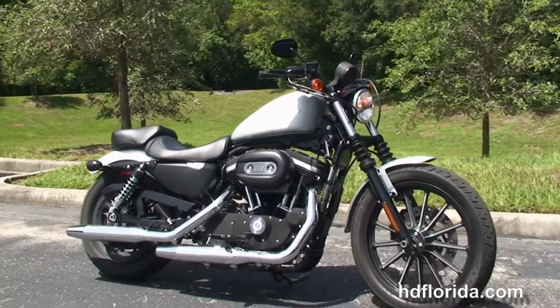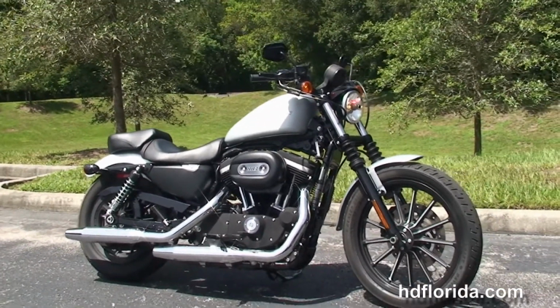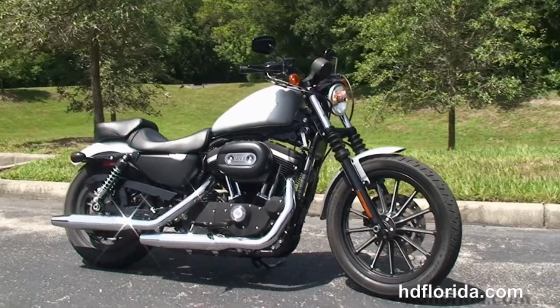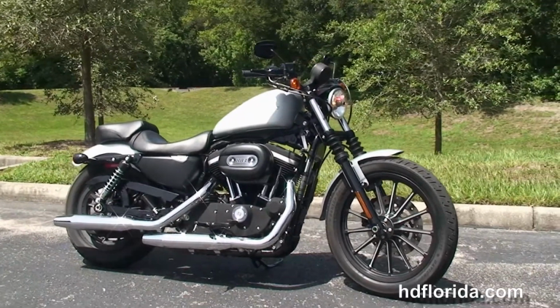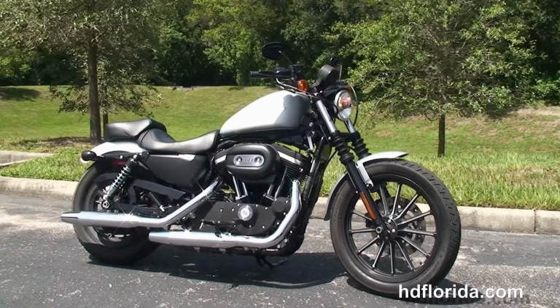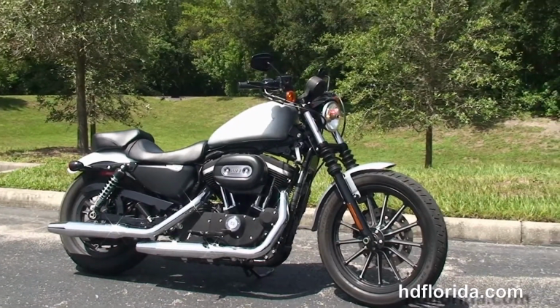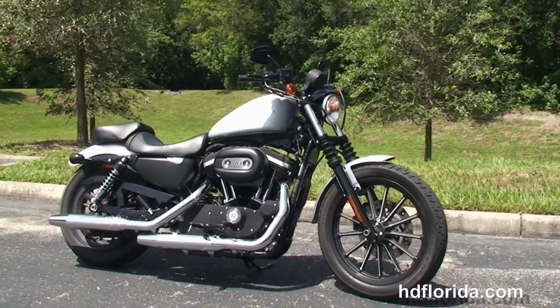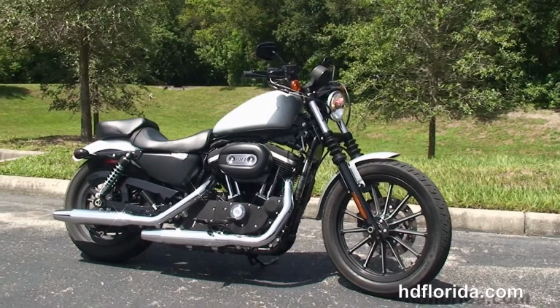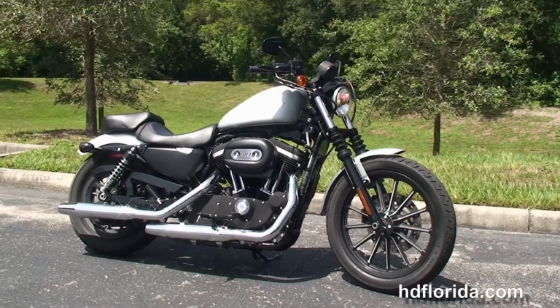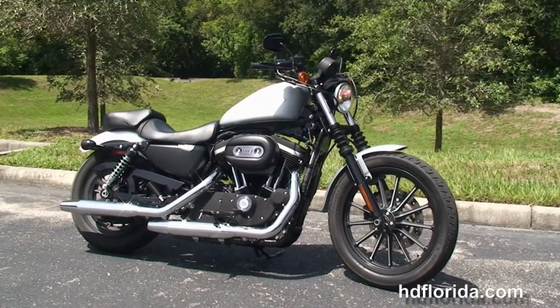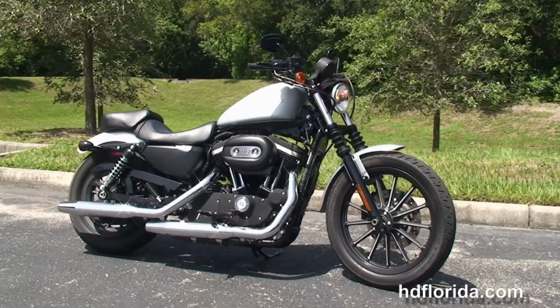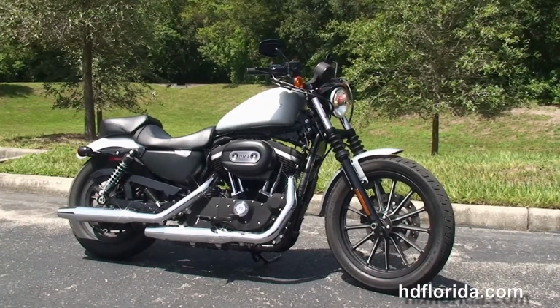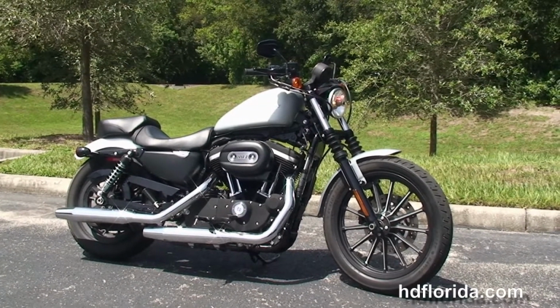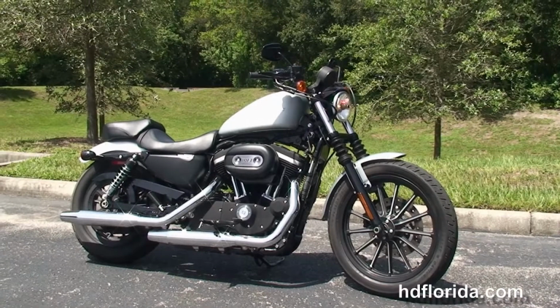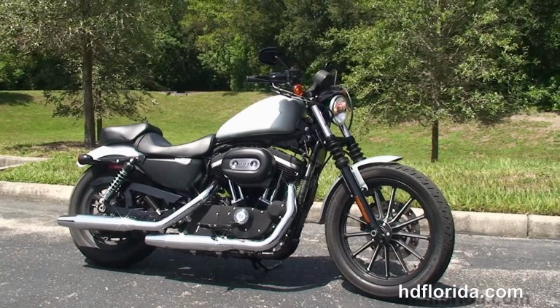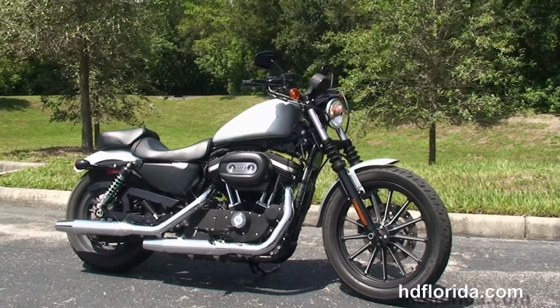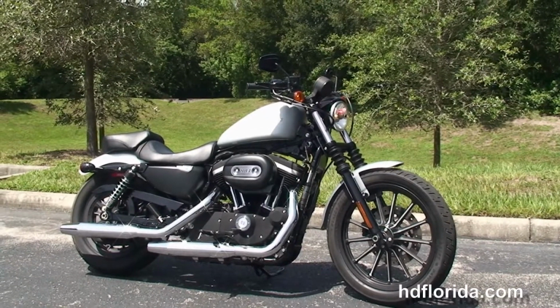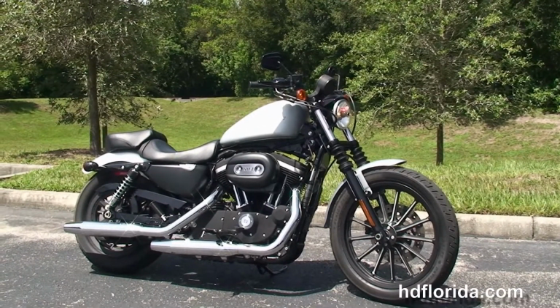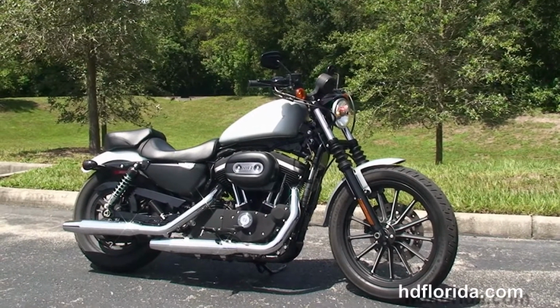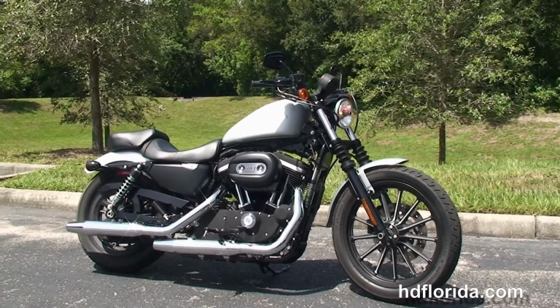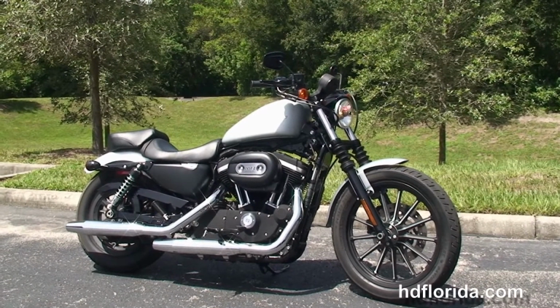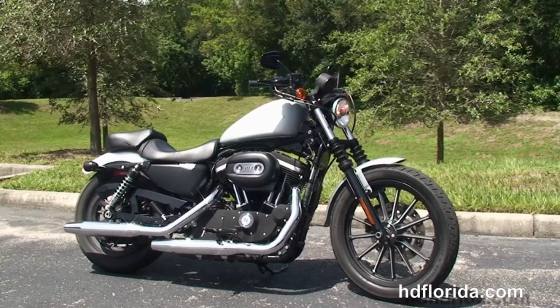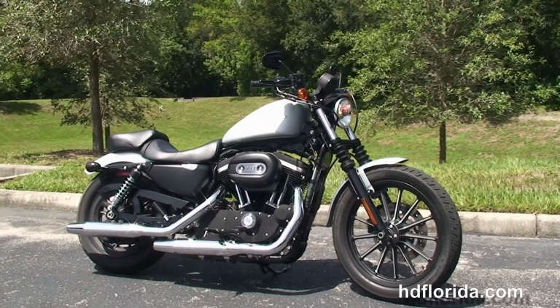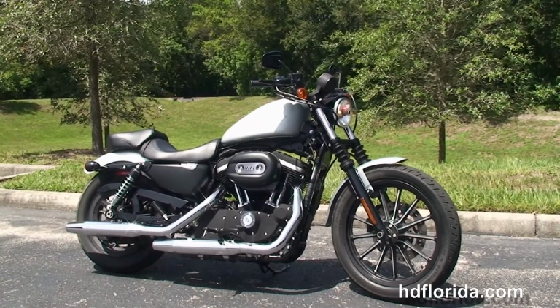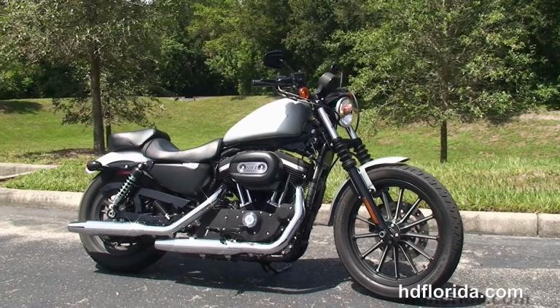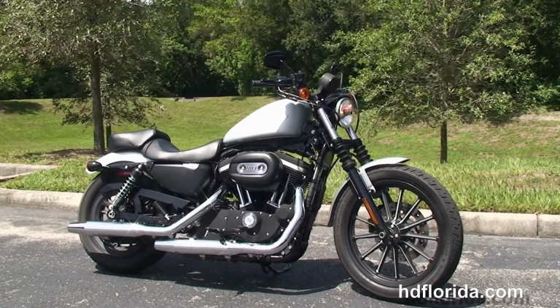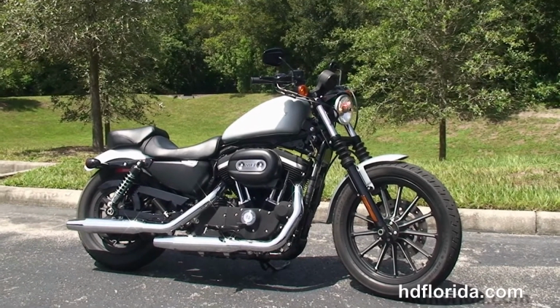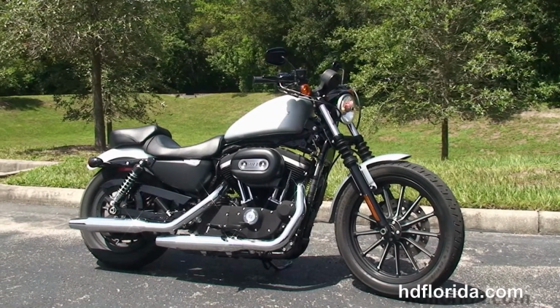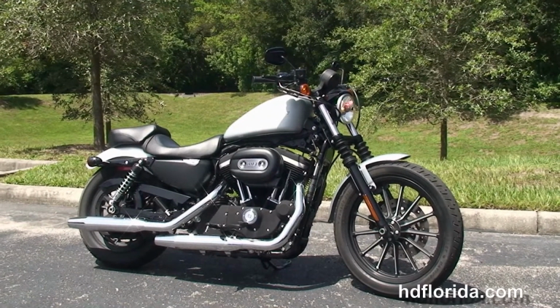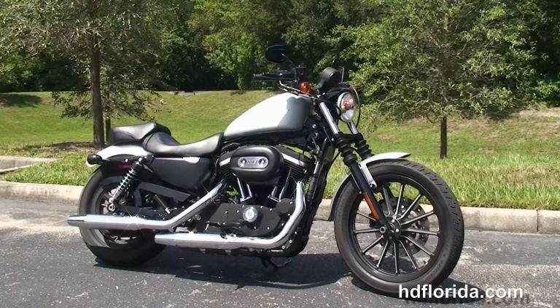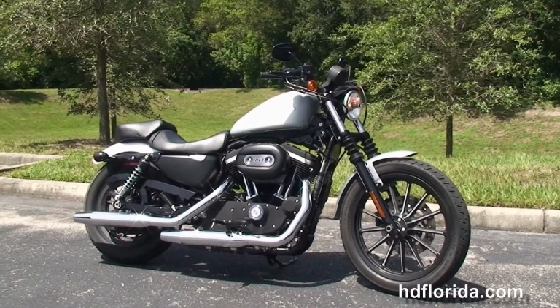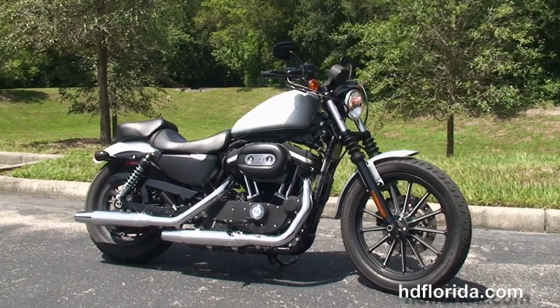We take anything on trade — import motorcycles, cars, campers, trailers, boats, RVs, ATVs — you name it, we take it as long as we don't have to feed it. We are rated number one in customer service, have over 1,200 new and previously enjoyed motorcycles for you to choose from, and we ship used bikes anywhere in the world.